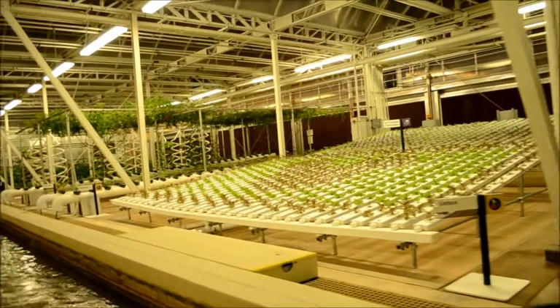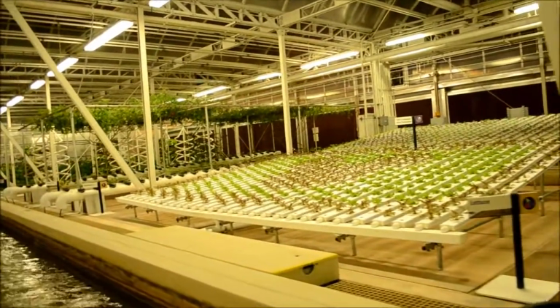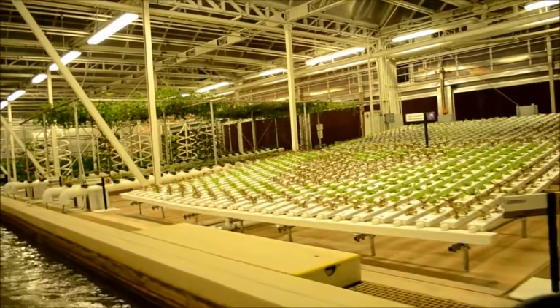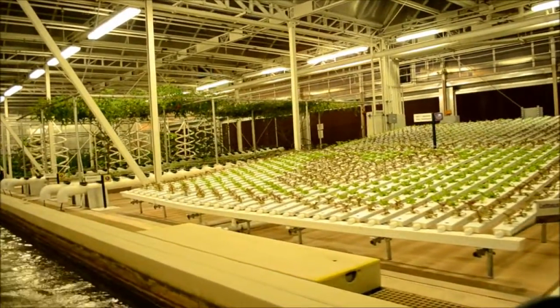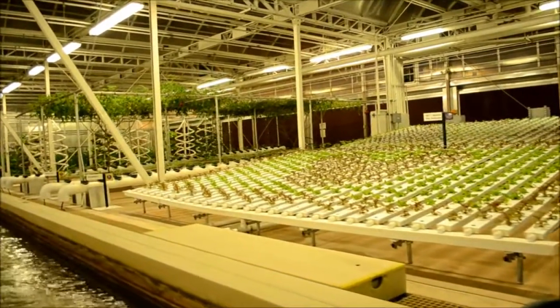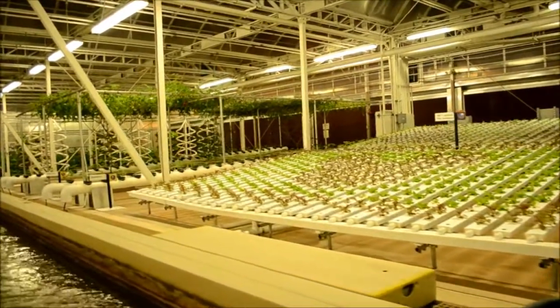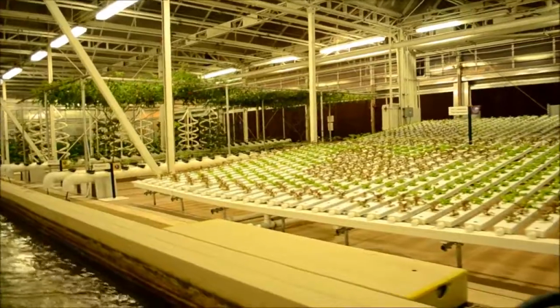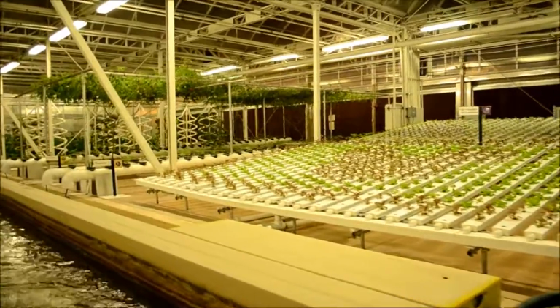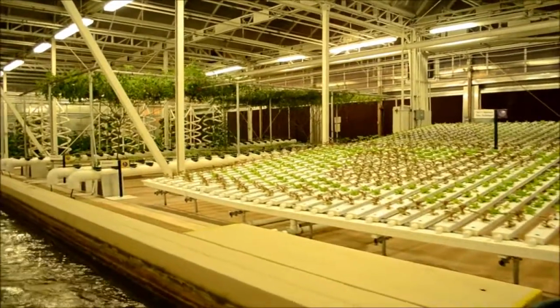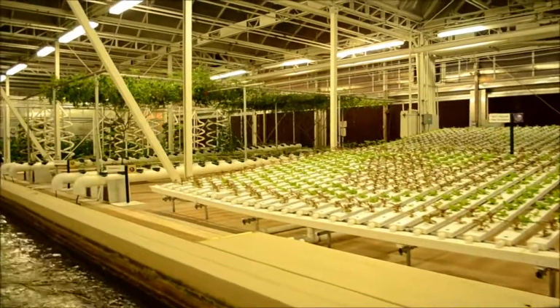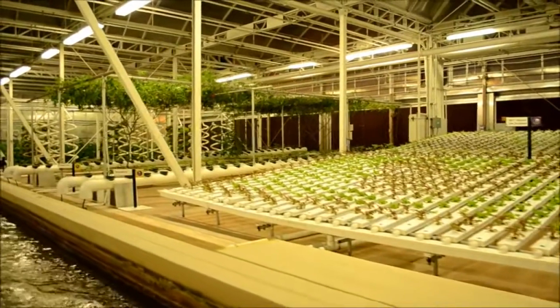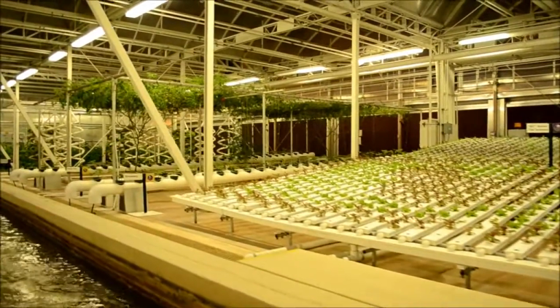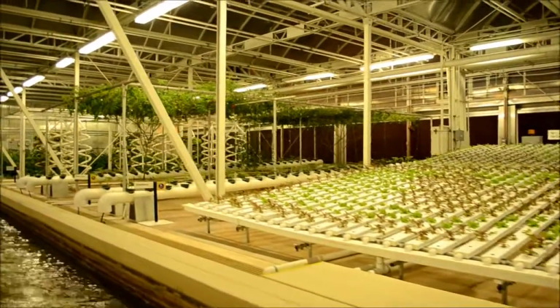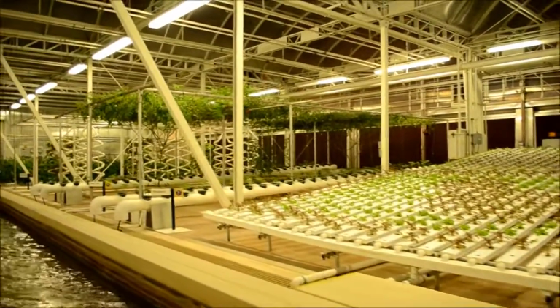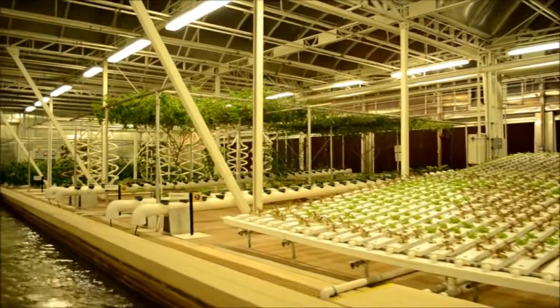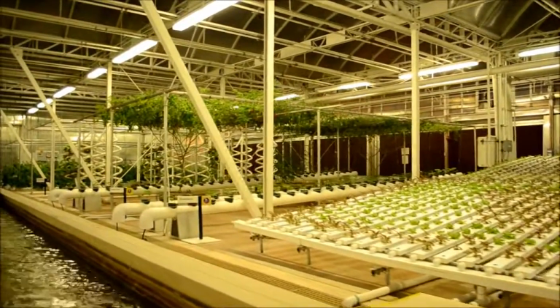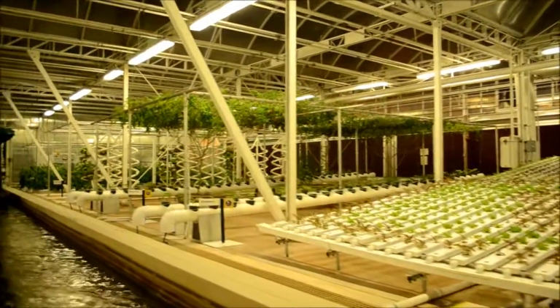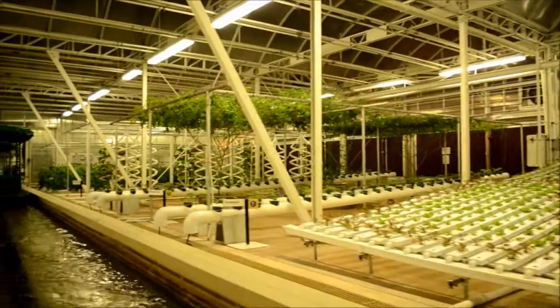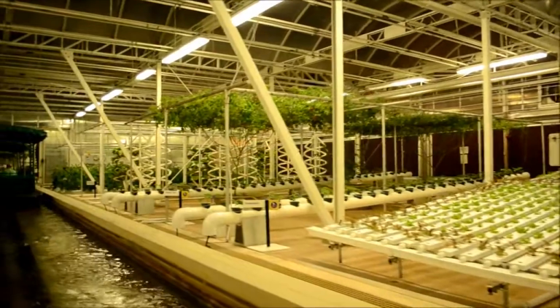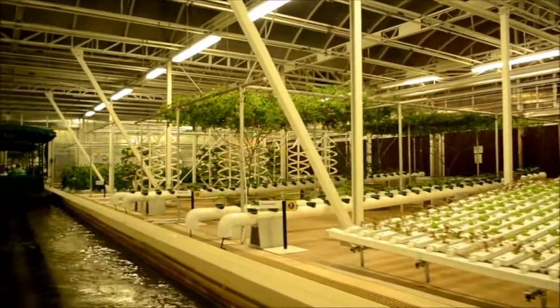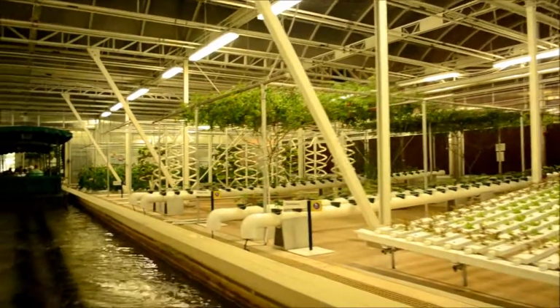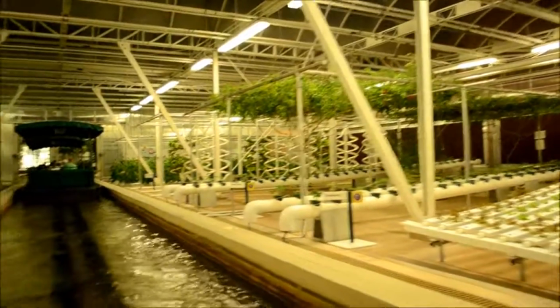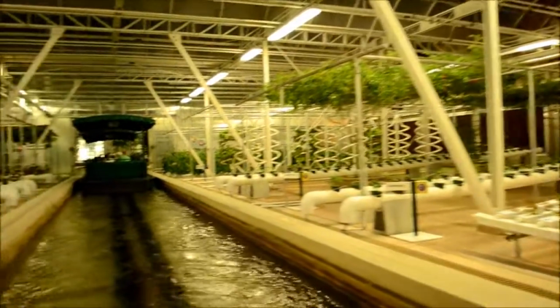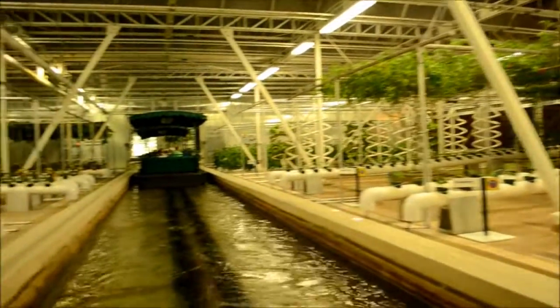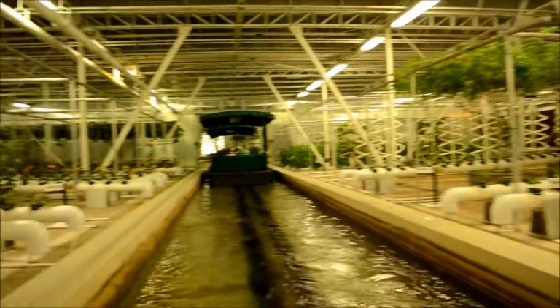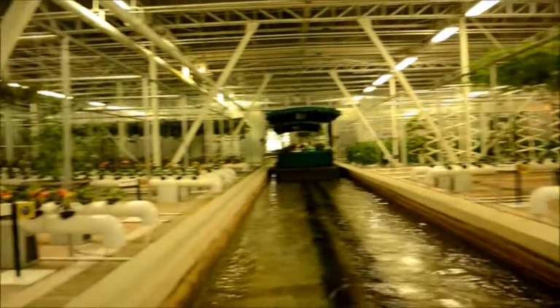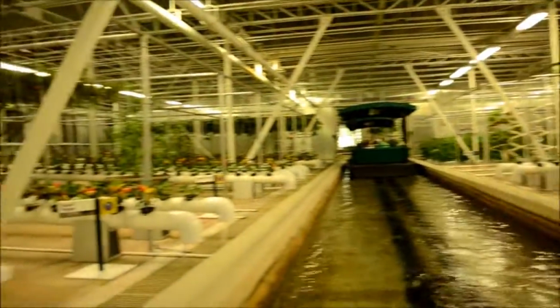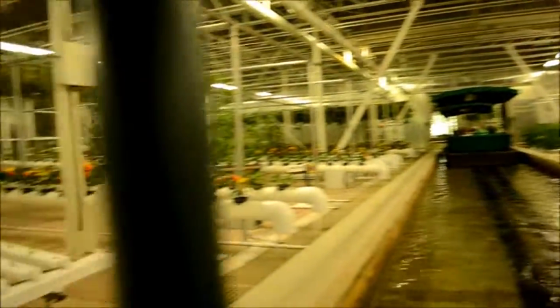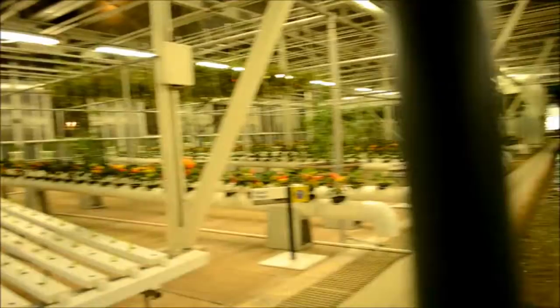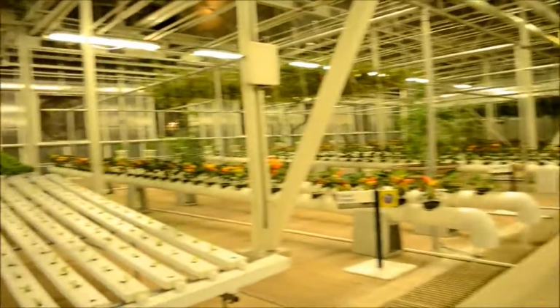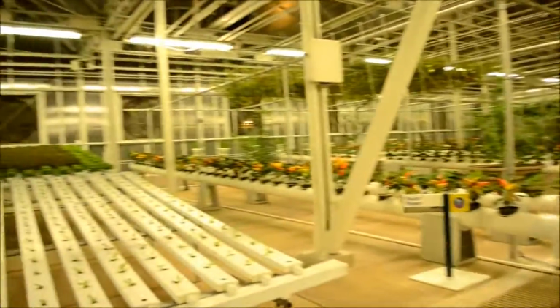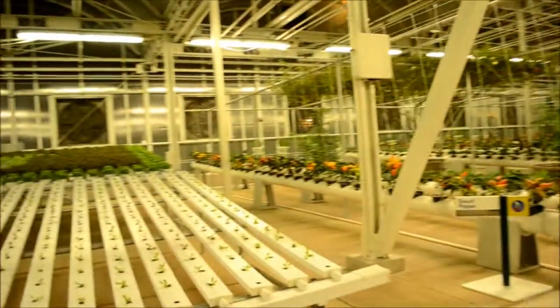We're growing lettuce using our nutrient foam system. This technique precisely controls and recycles water and nutrients. With it, we can produce over 27,000 heads of lettuce a year in this one small area.